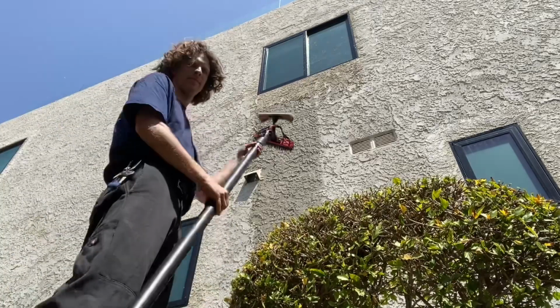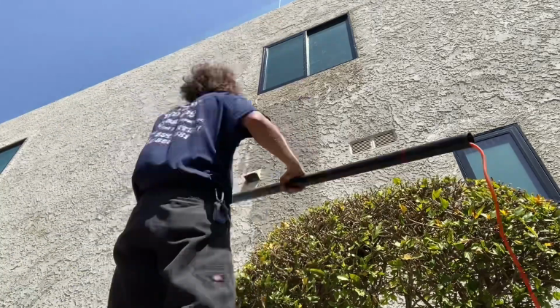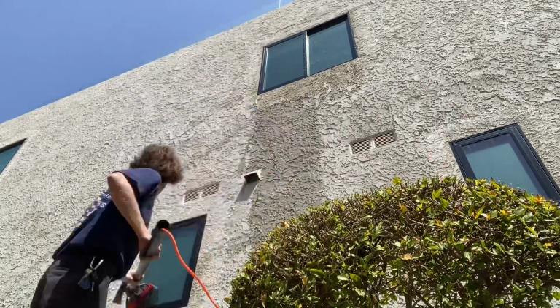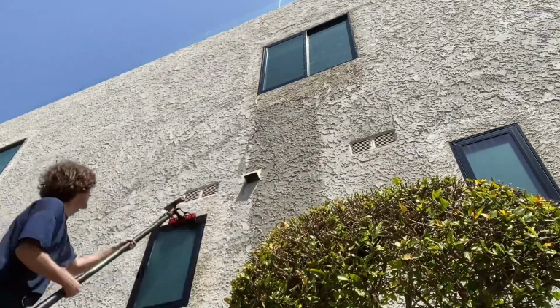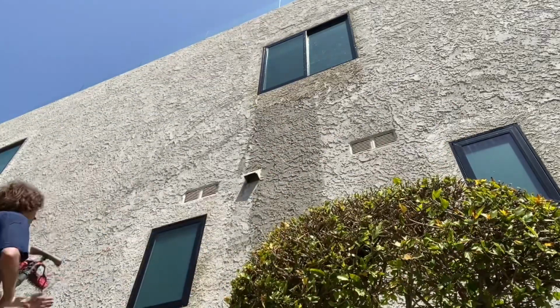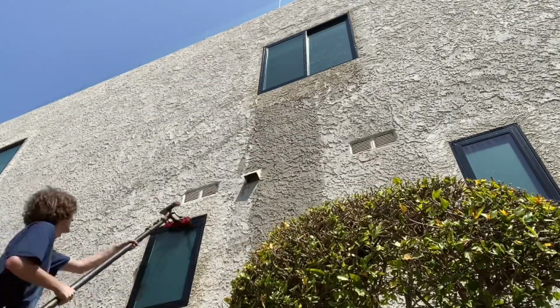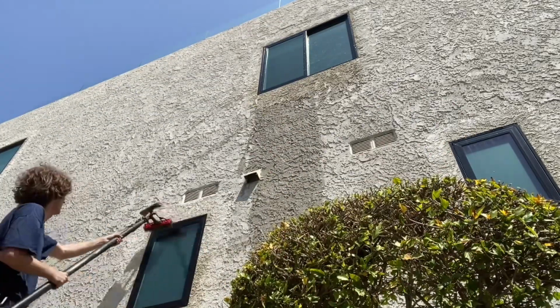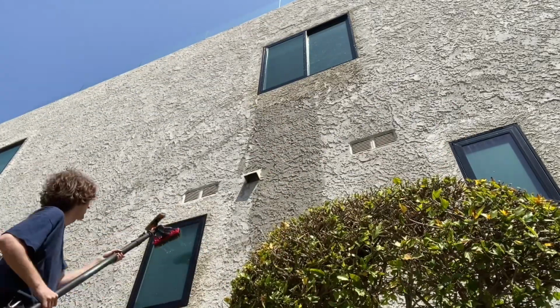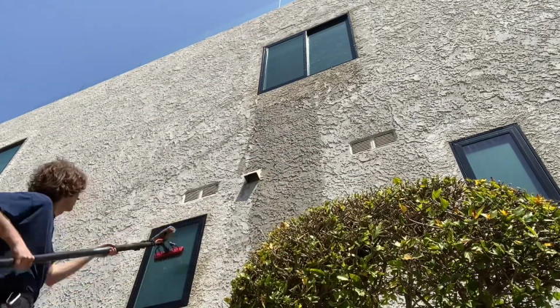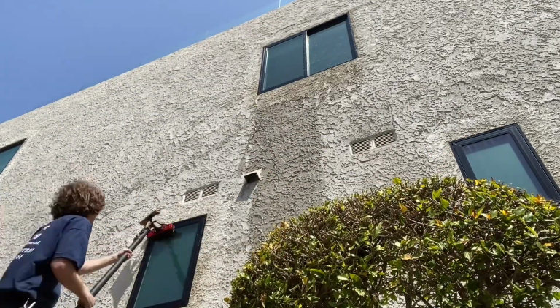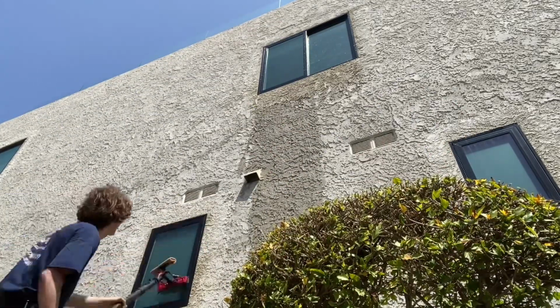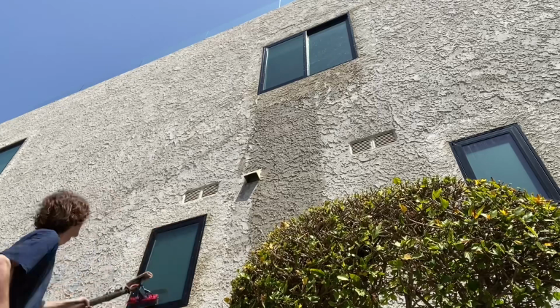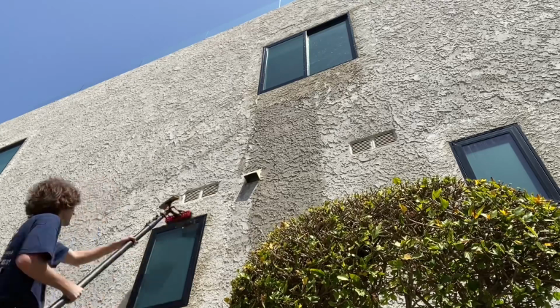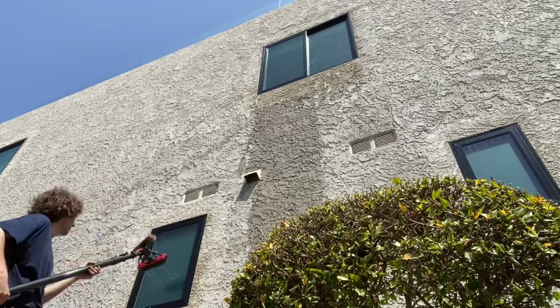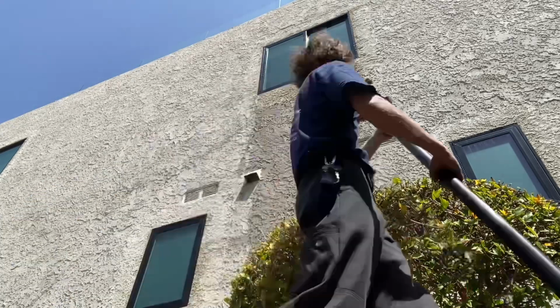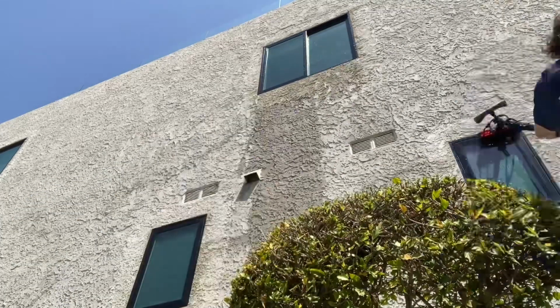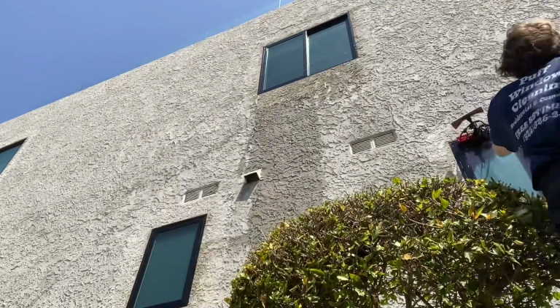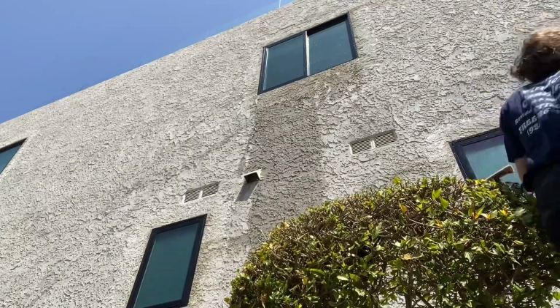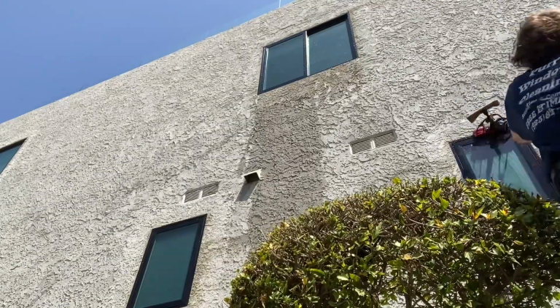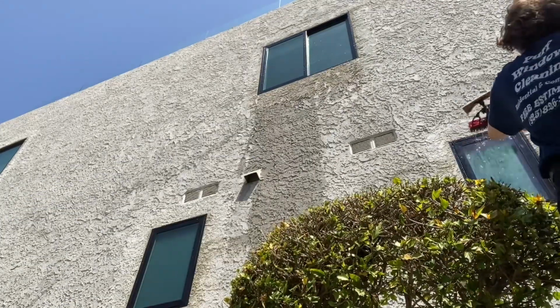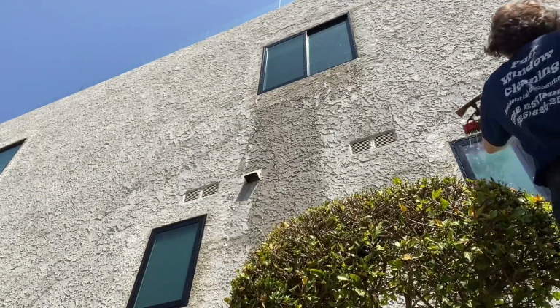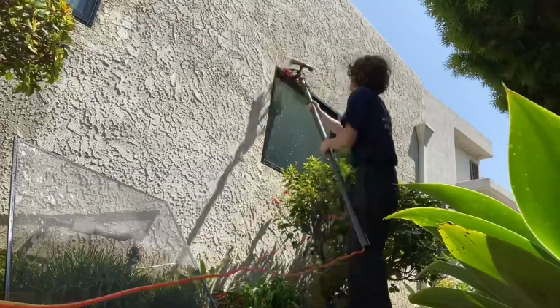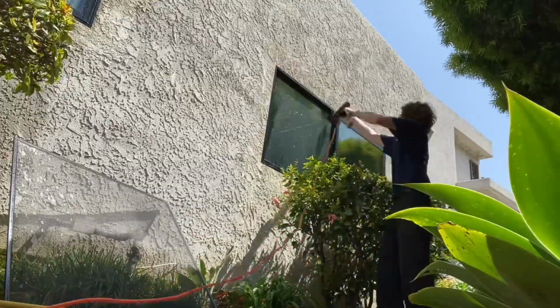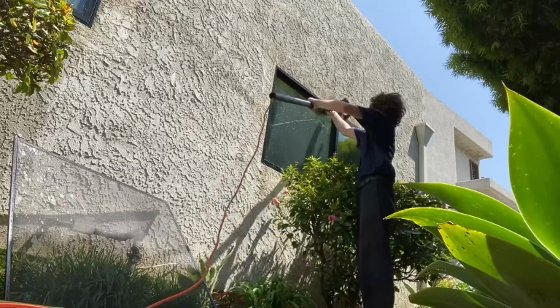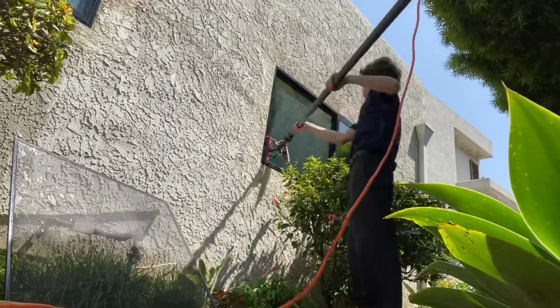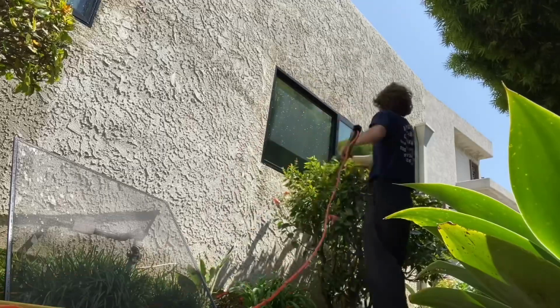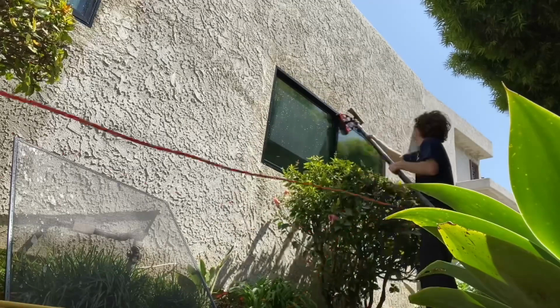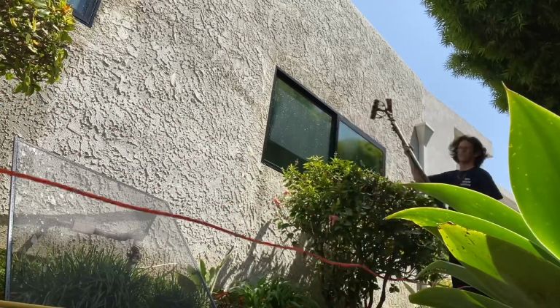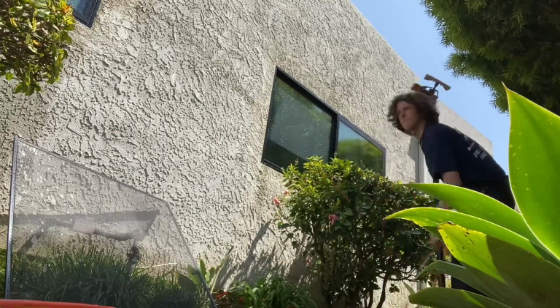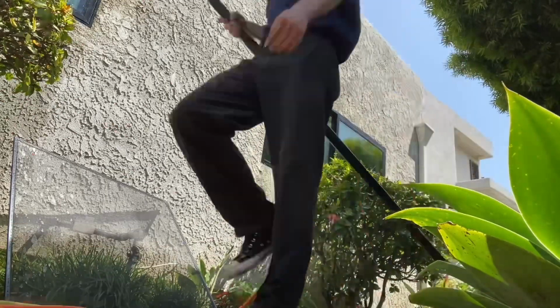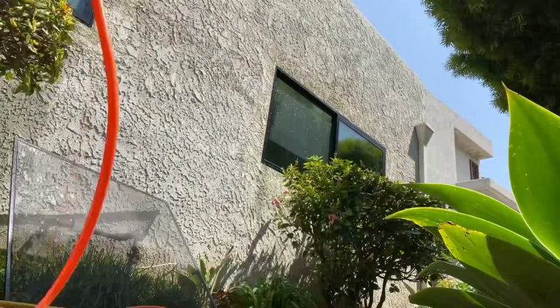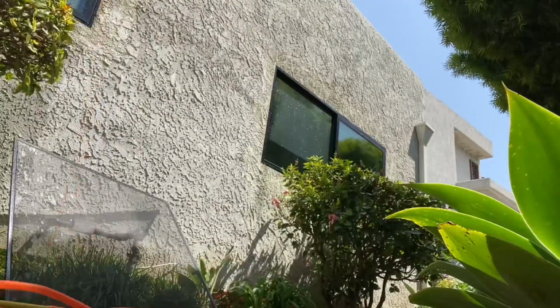When using your water-fed pole system, you'll always want to clean the top windows first. And if there's a window directly below it, you want to make sure that top window is done dripping — otherwise it can drip dirty water from the building onto the glass.